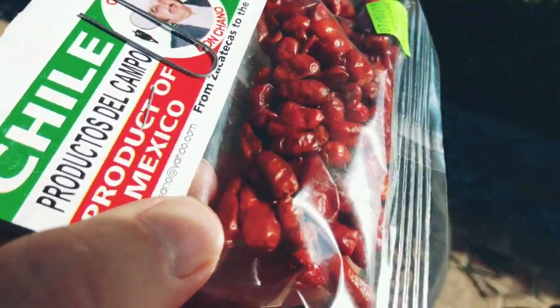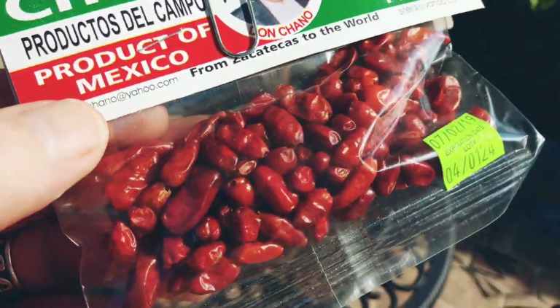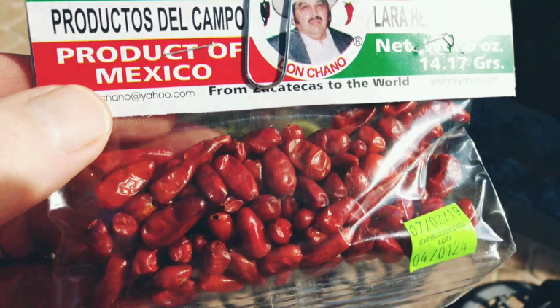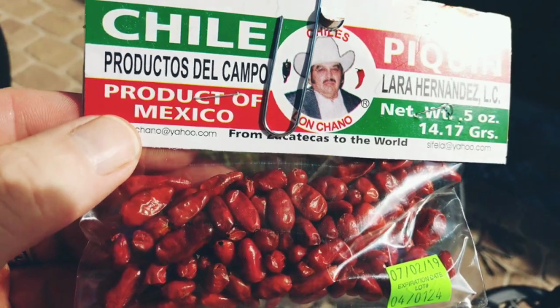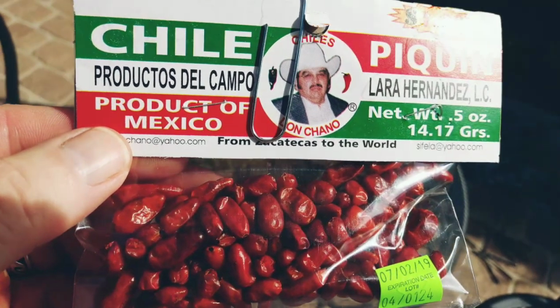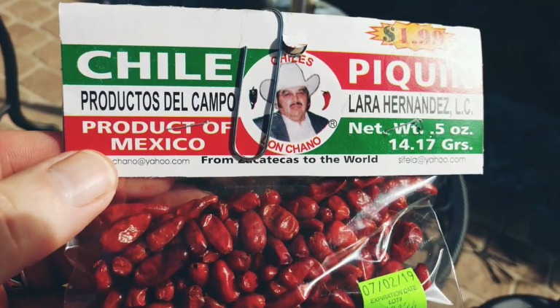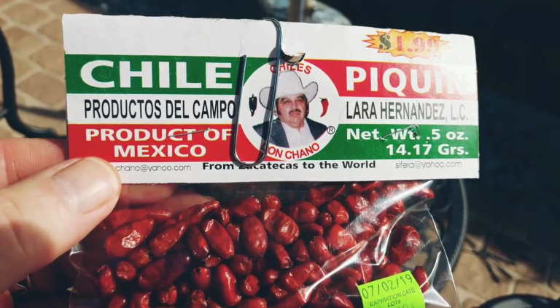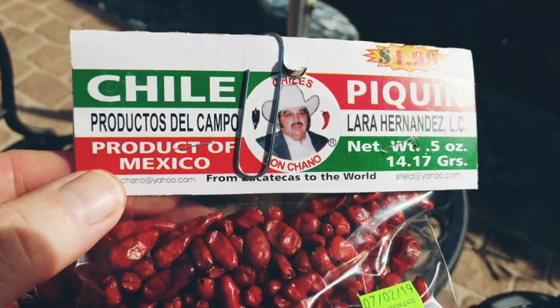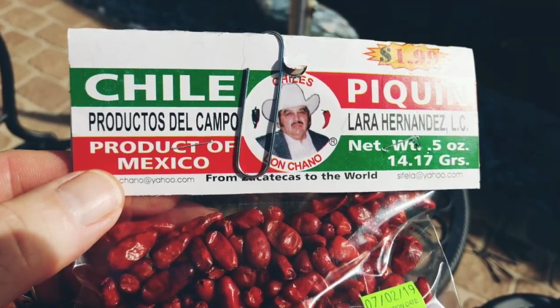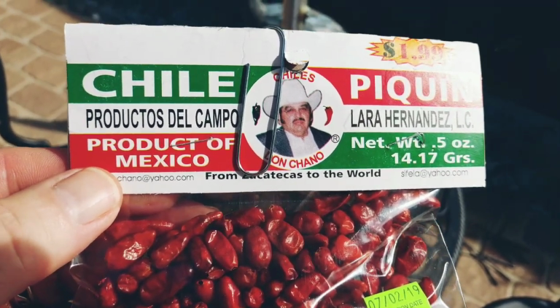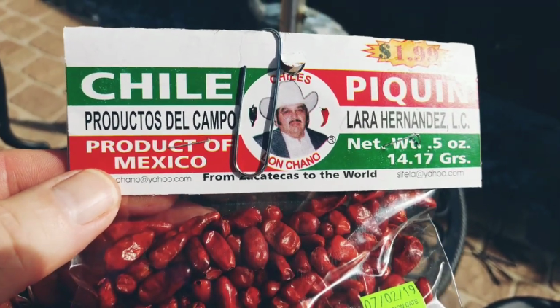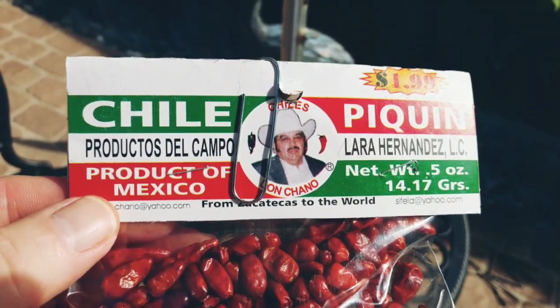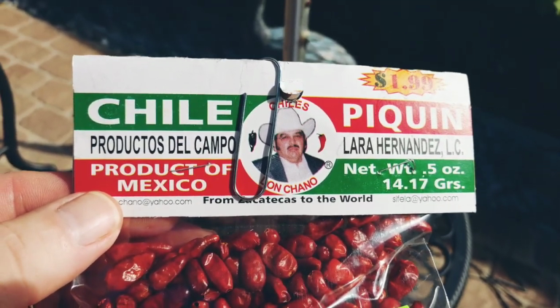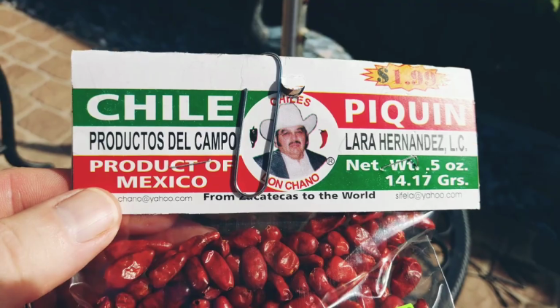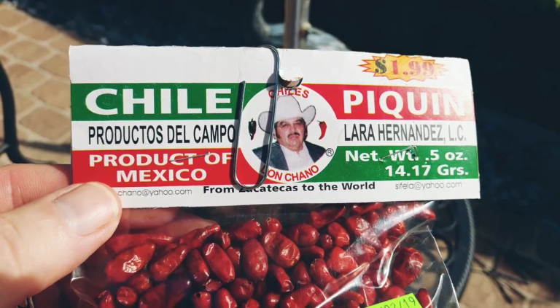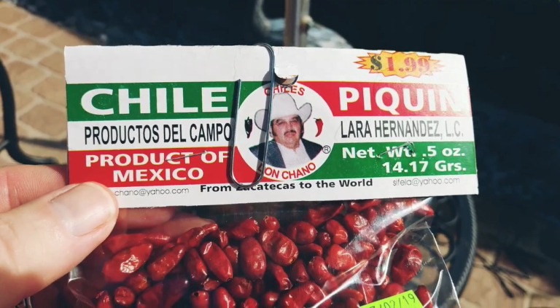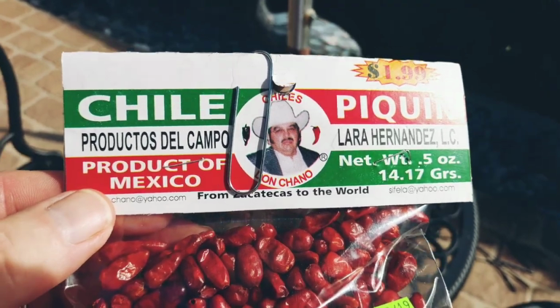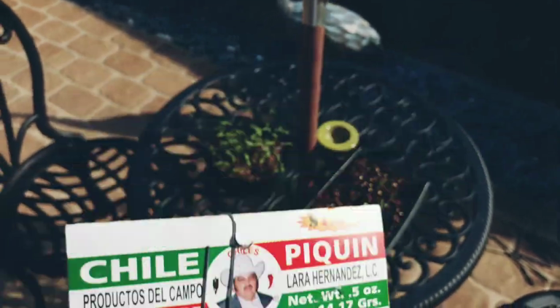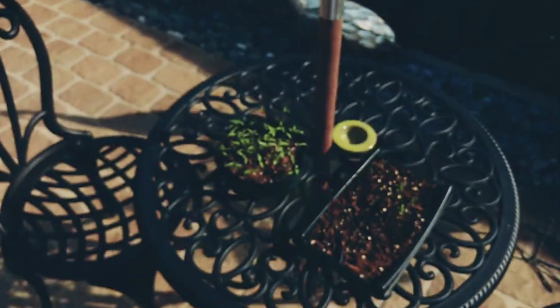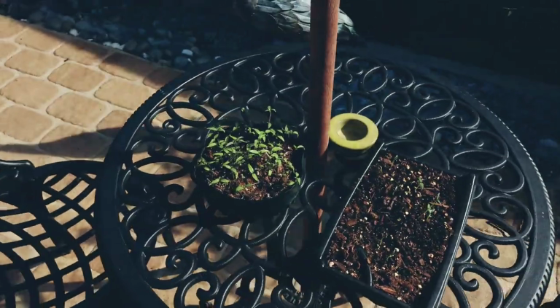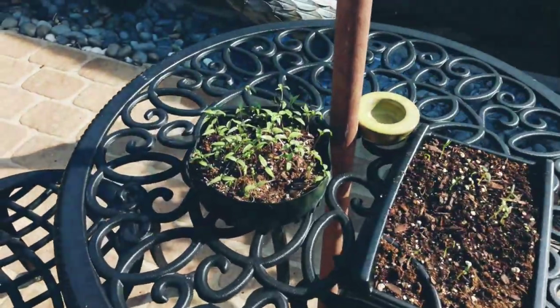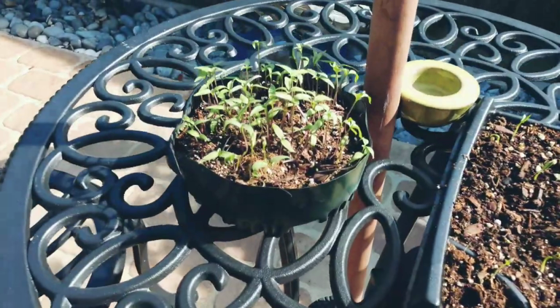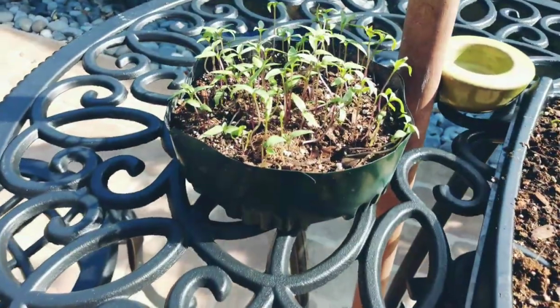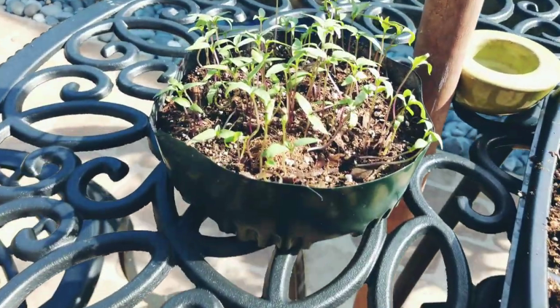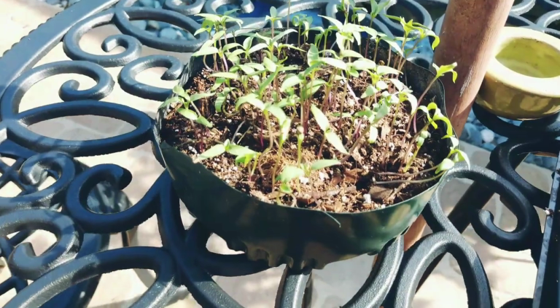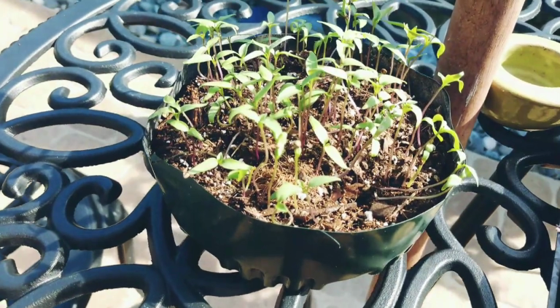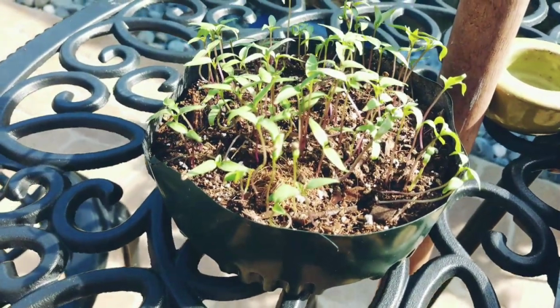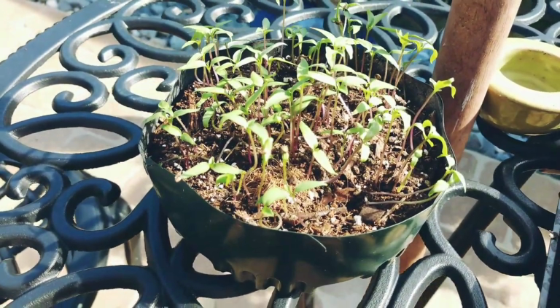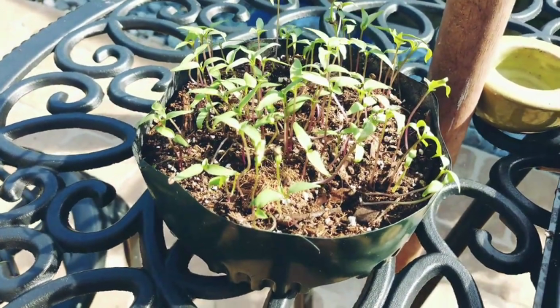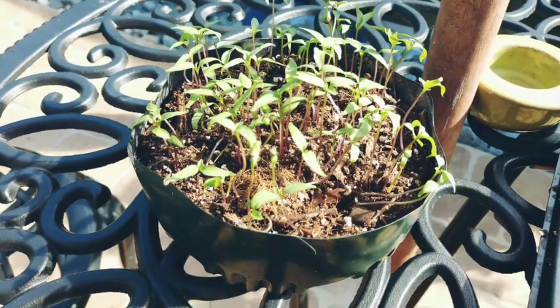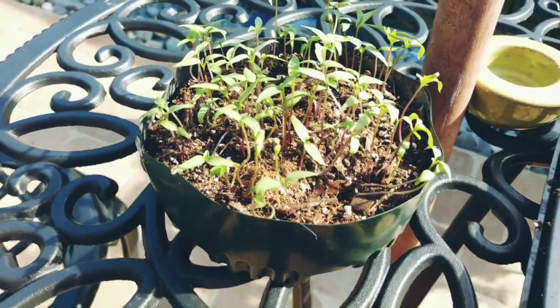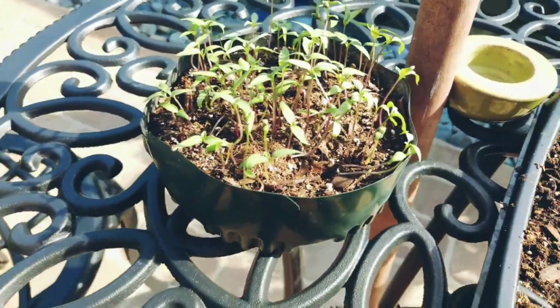Now the reason we like these — they make very good pico de gallo and they make very good salsa. So I just wanted to show you this and hope the people that live in different places can go ahead and grow some plants.